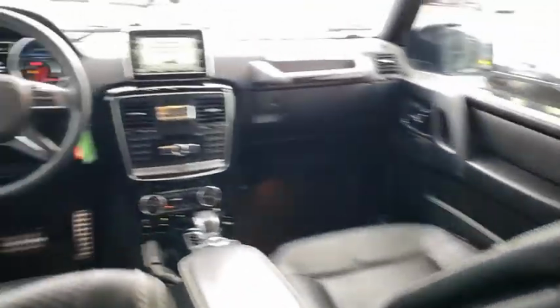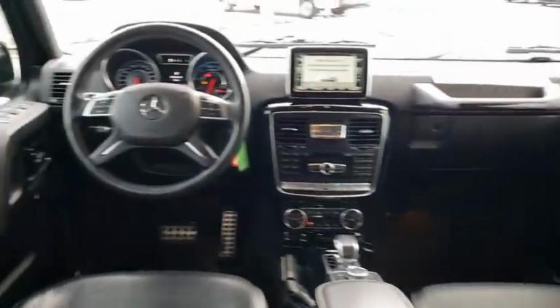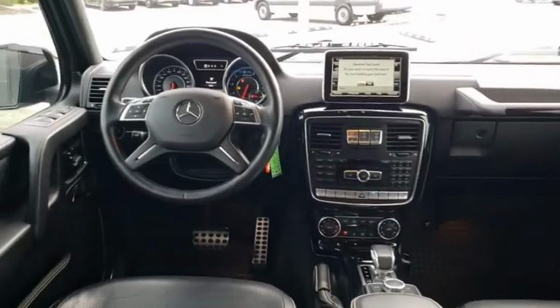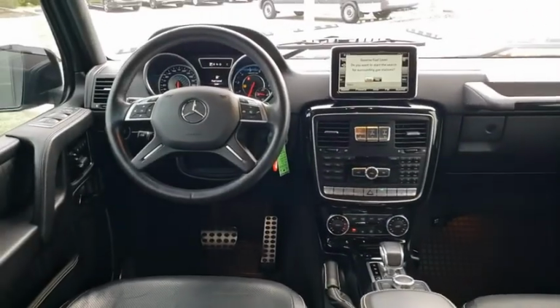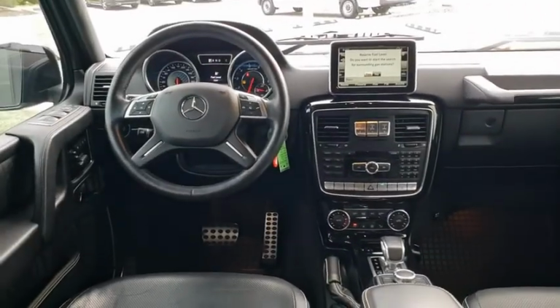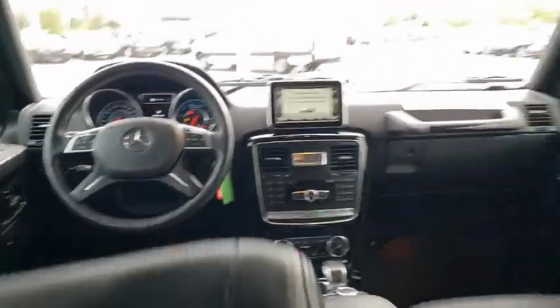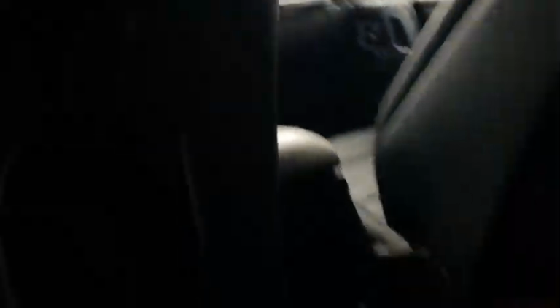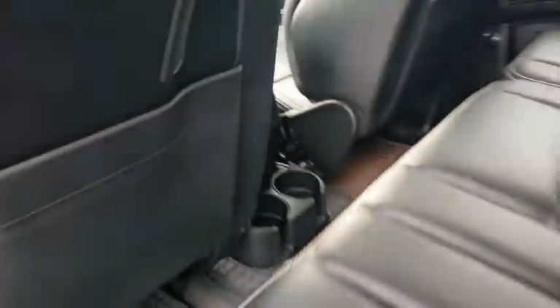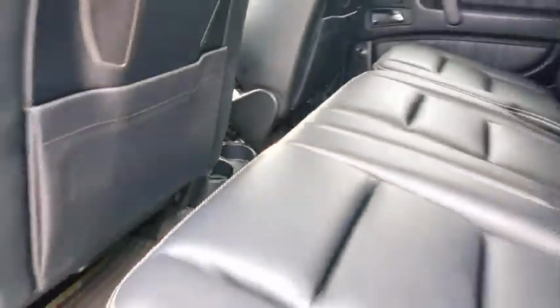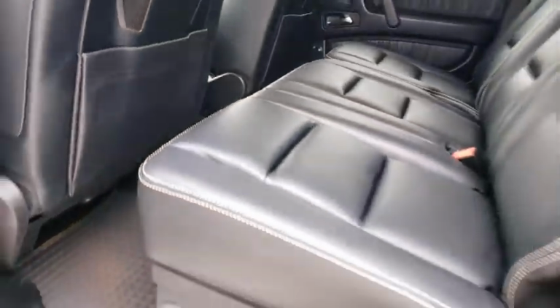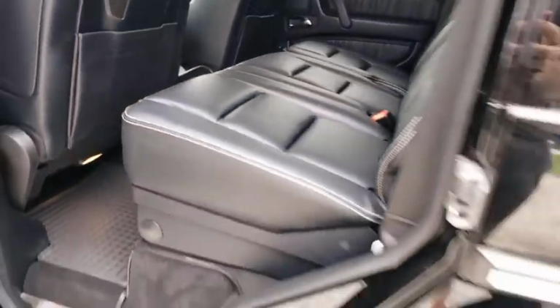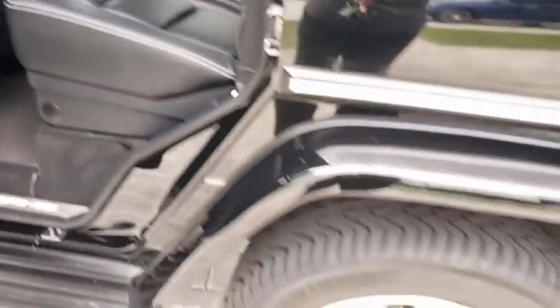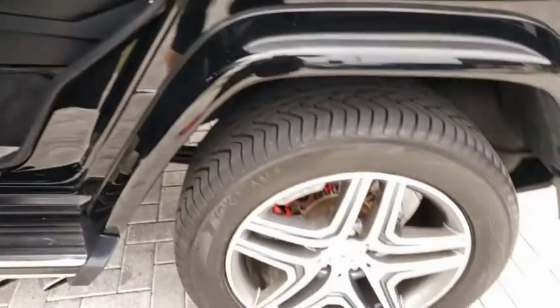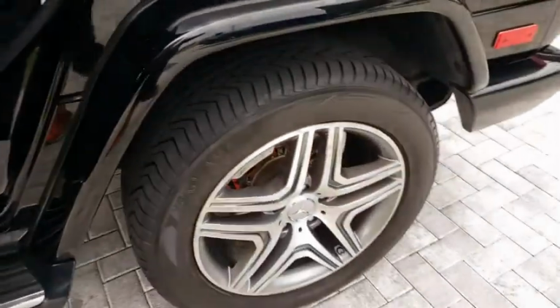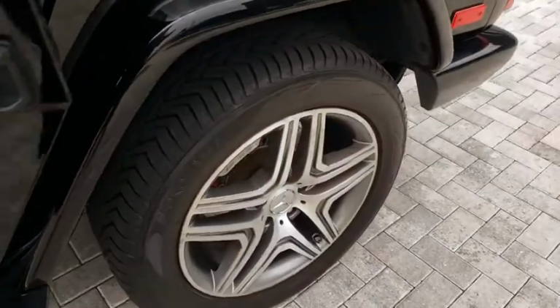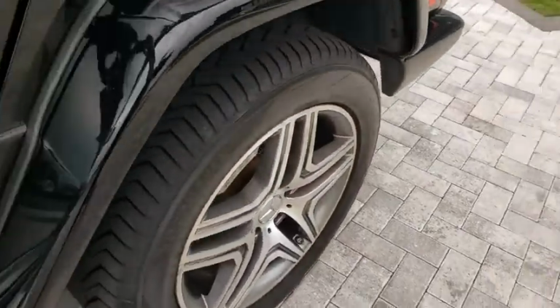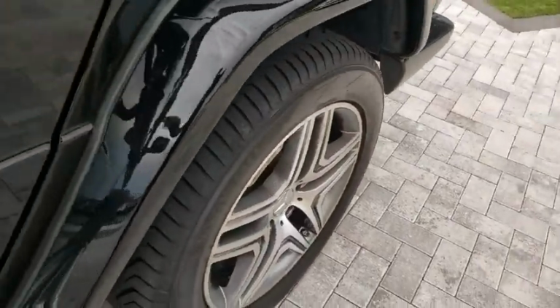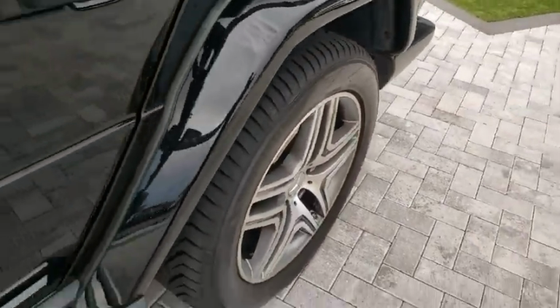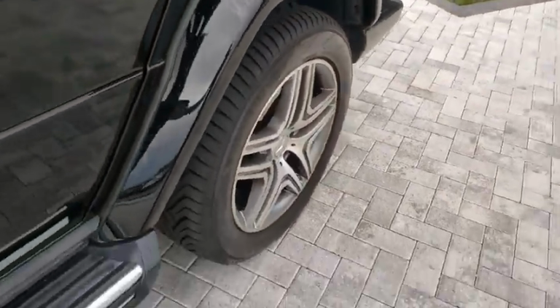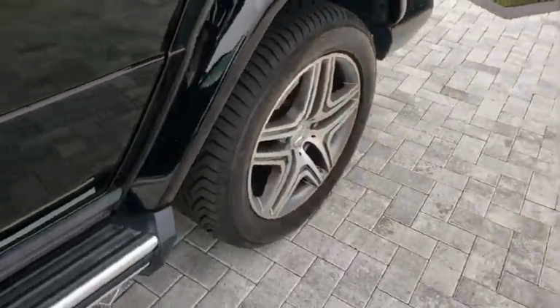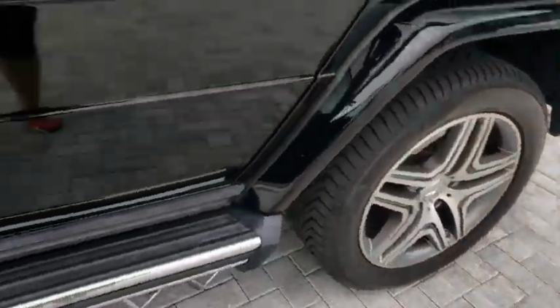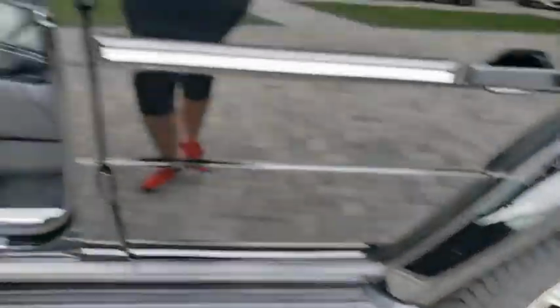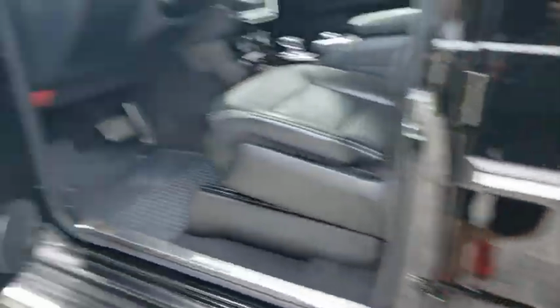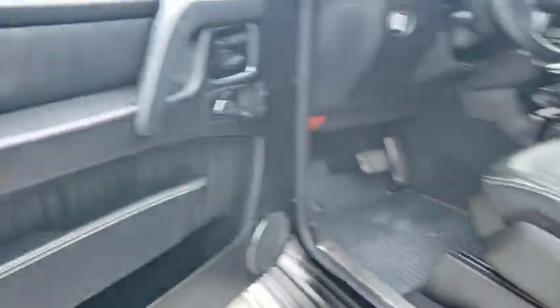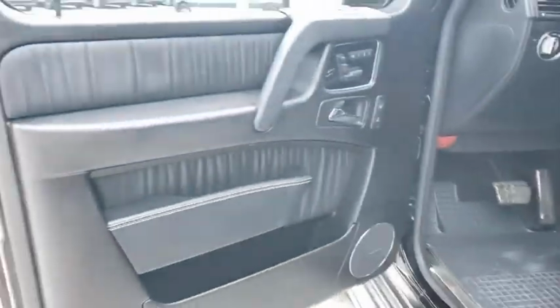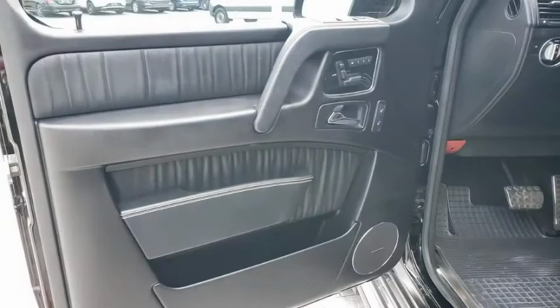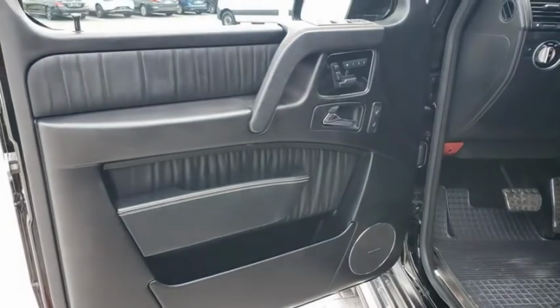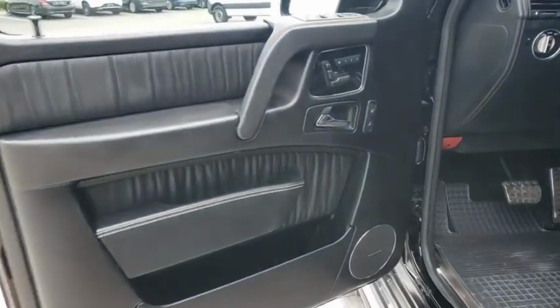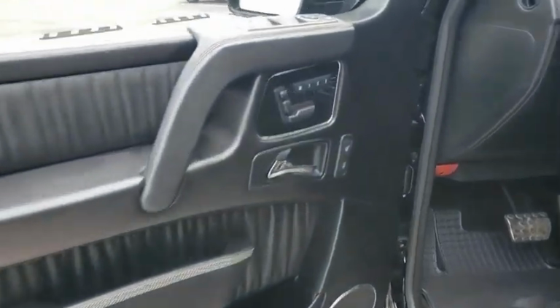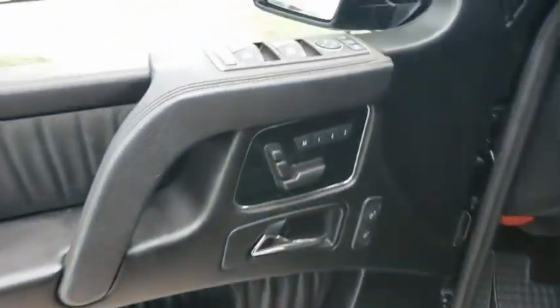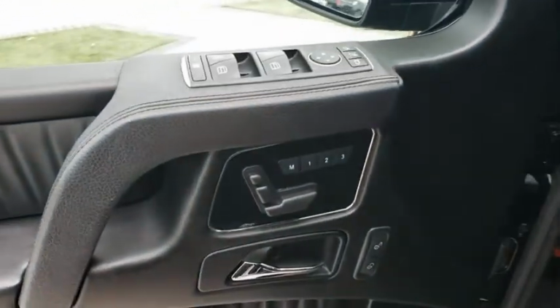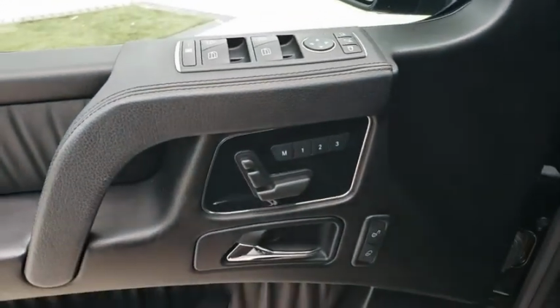Electronic stability control, fog lights, security system, CD player, compass, power windows, rear window defroster, heated front seat, trip computer, remote keyless entry, overhead console.